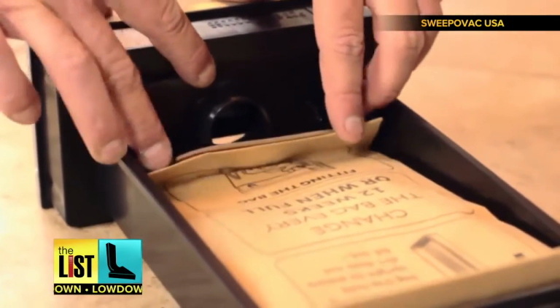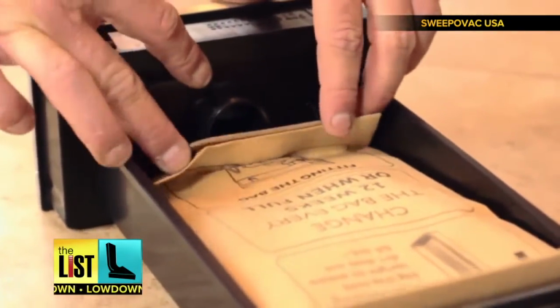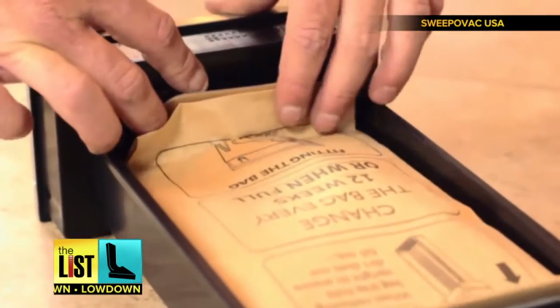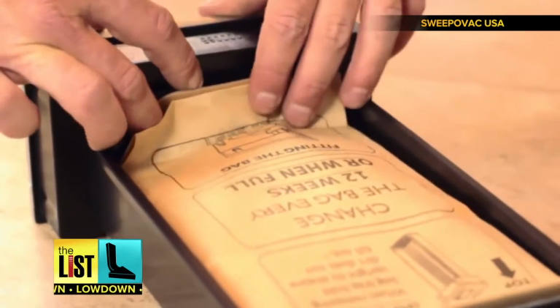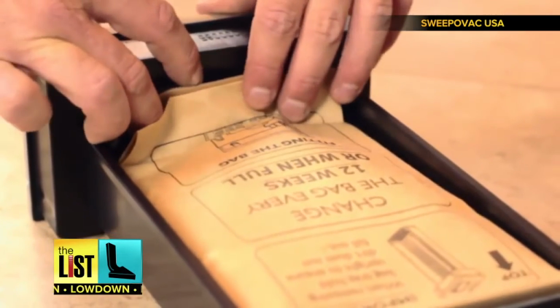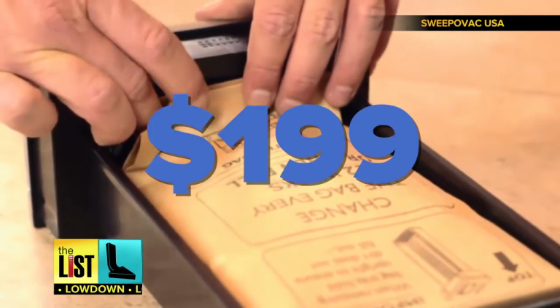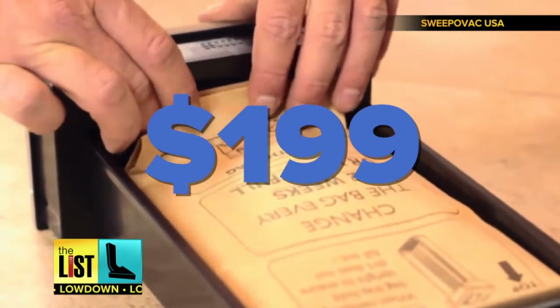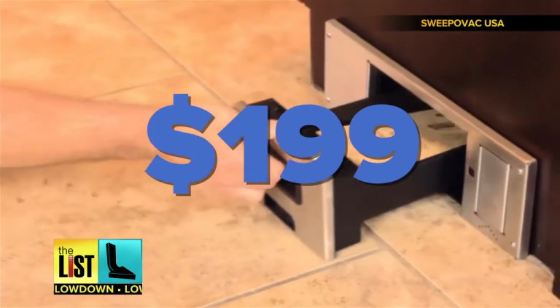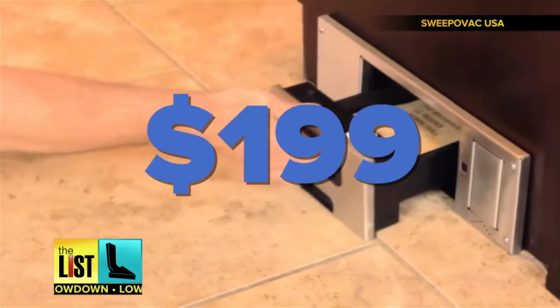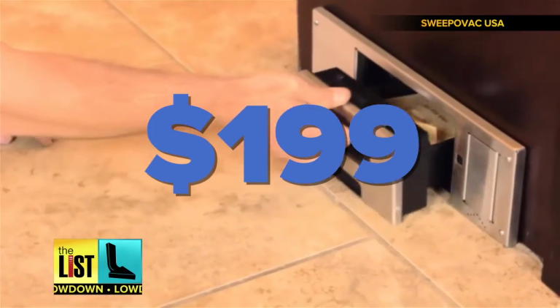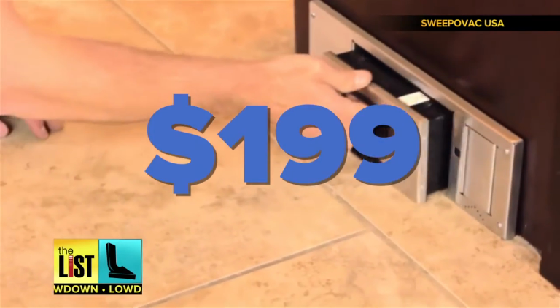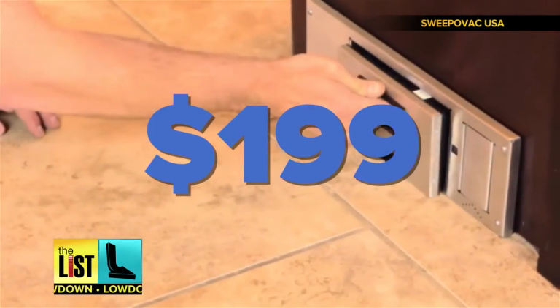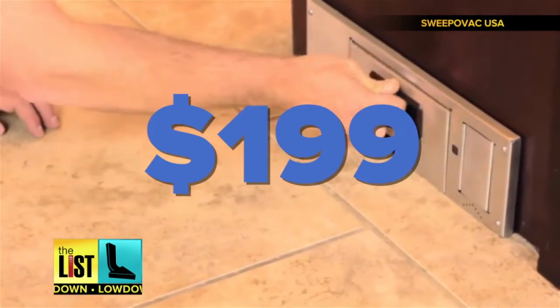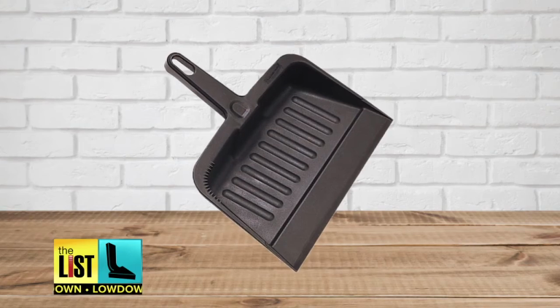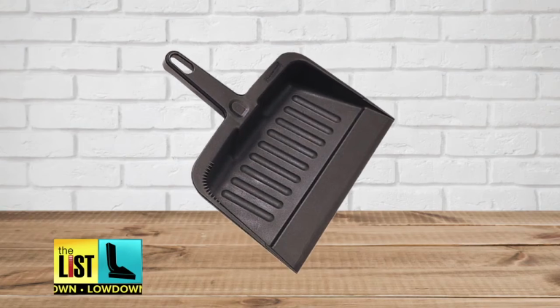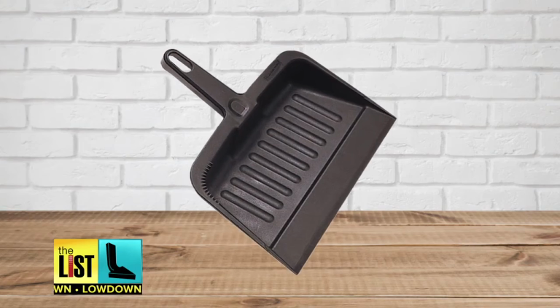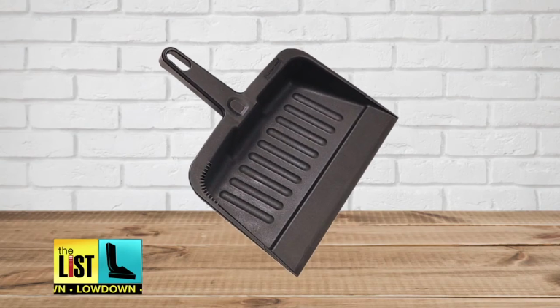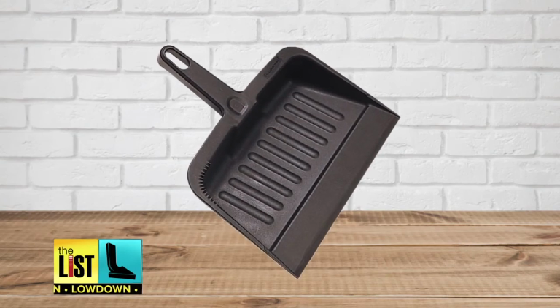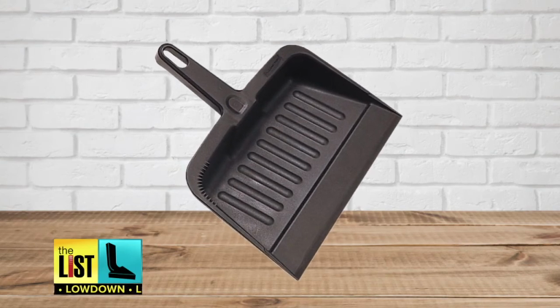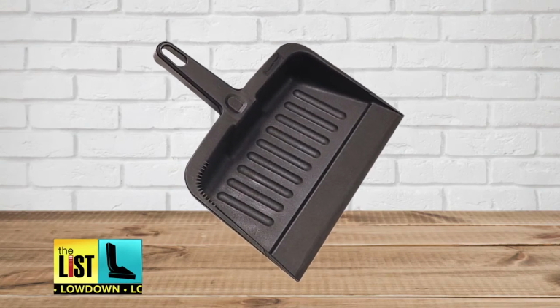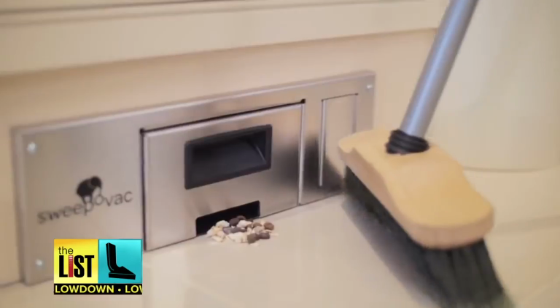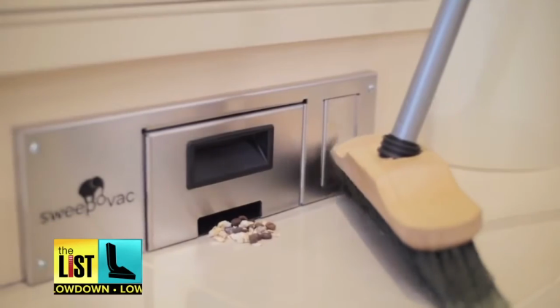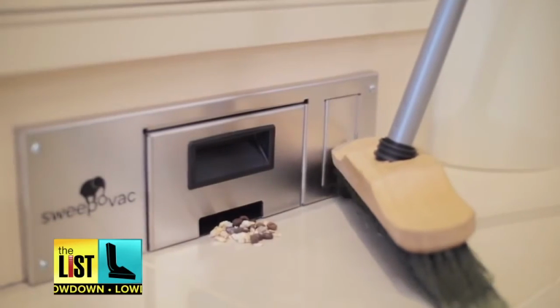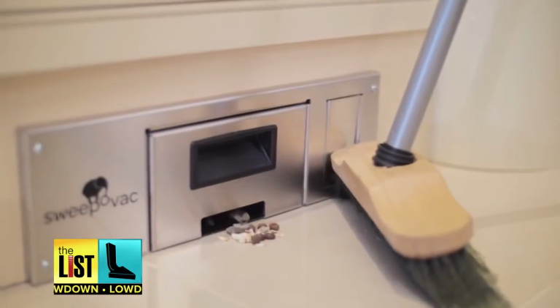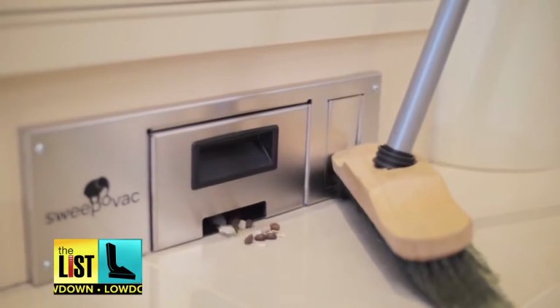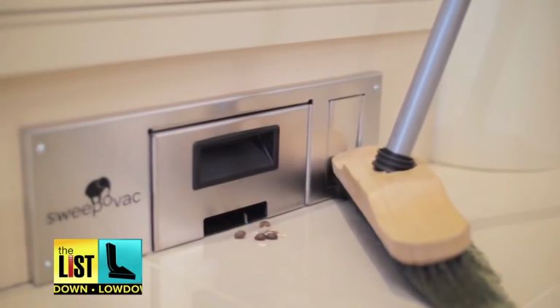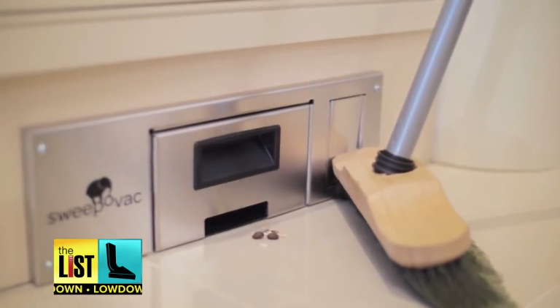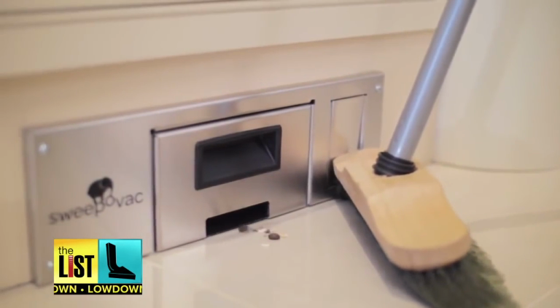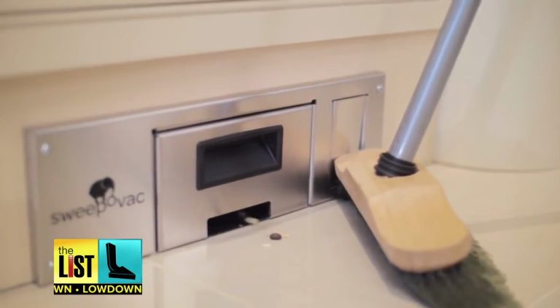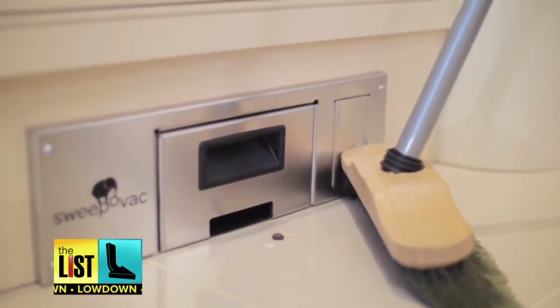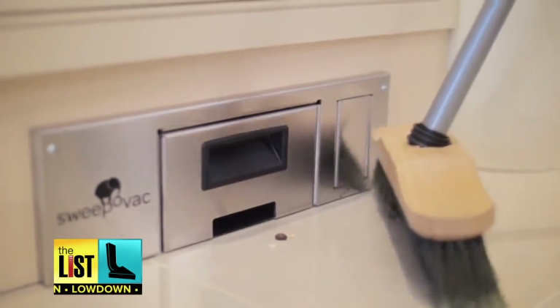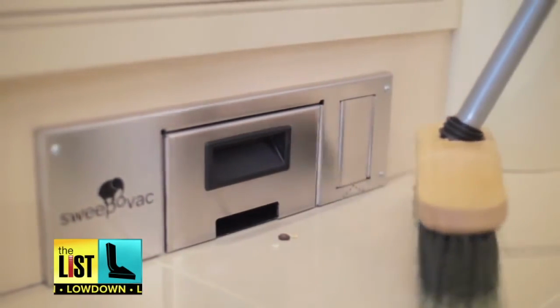You can pick one up for less than $200, or you can get one of these for 99 cents. Up your home game on the Lowdown.